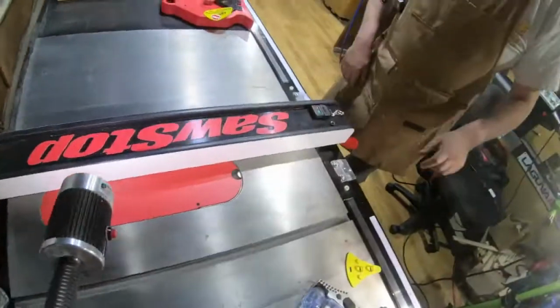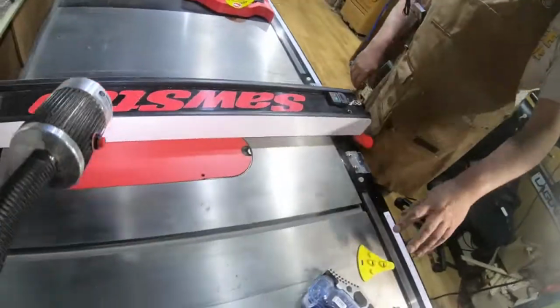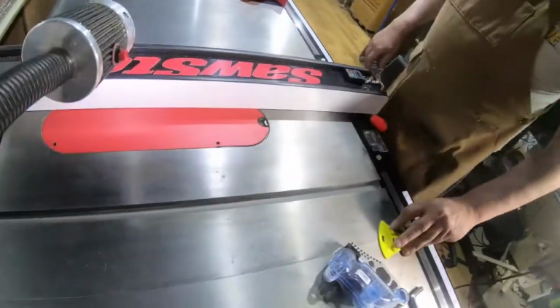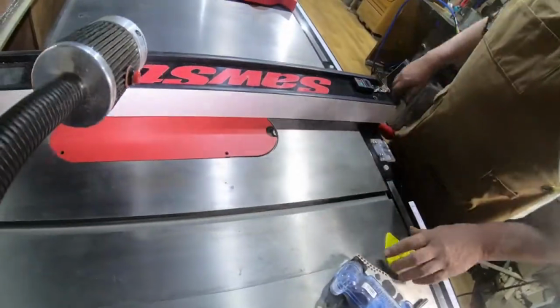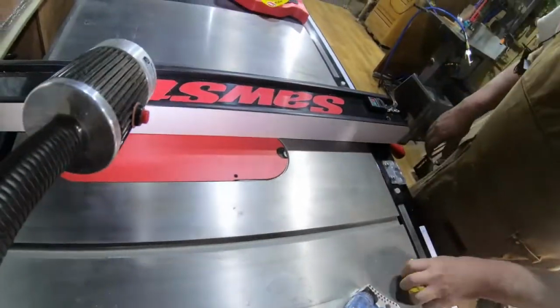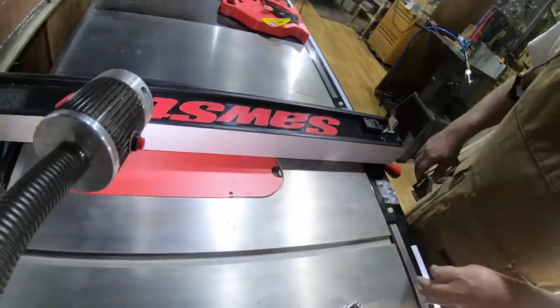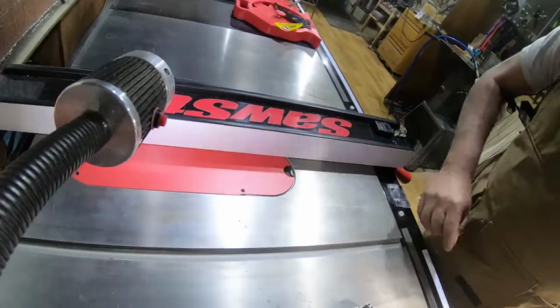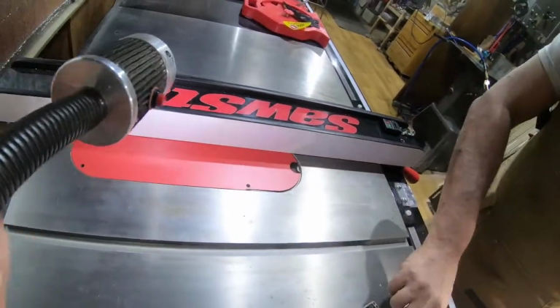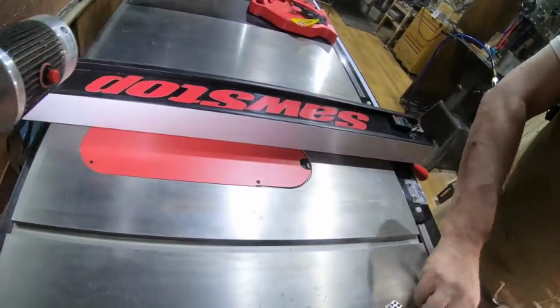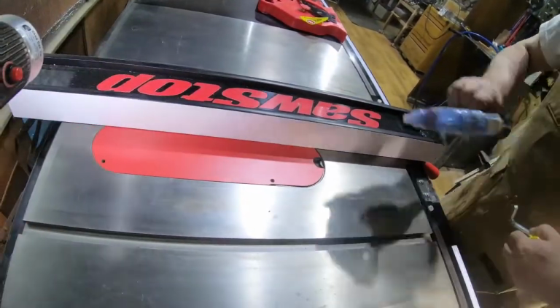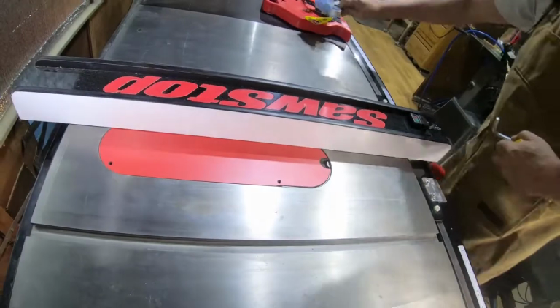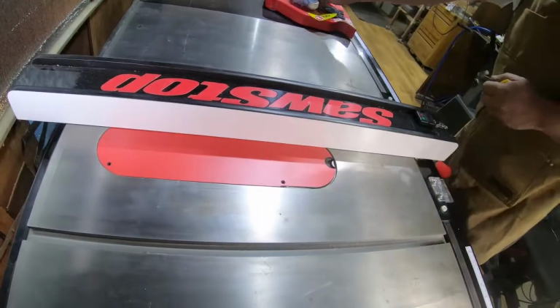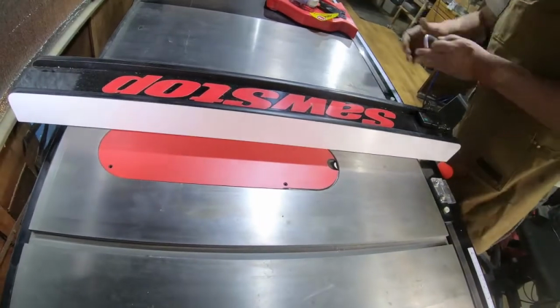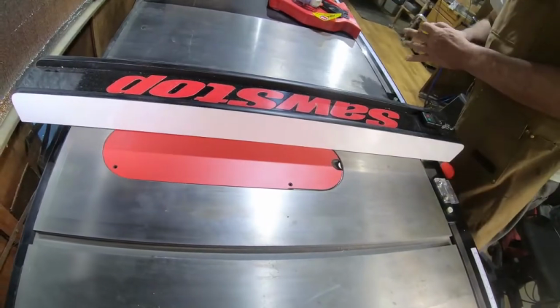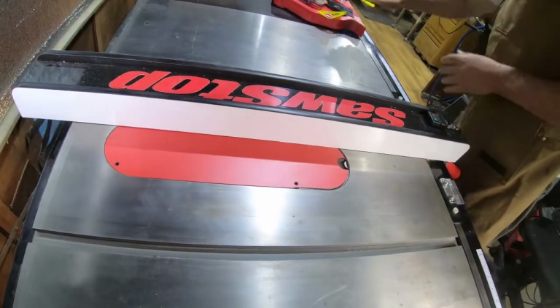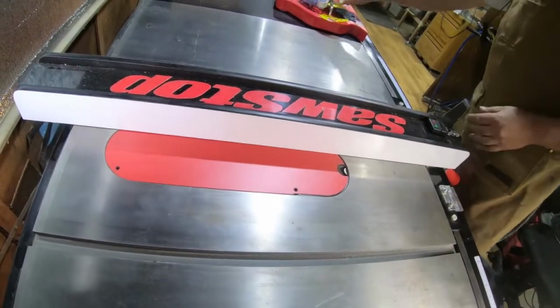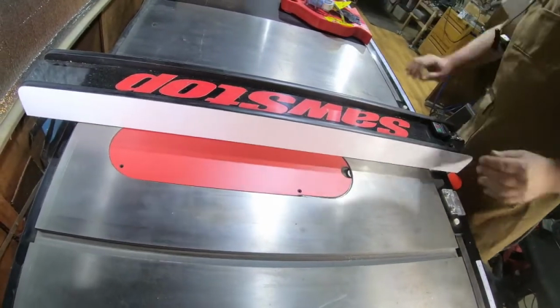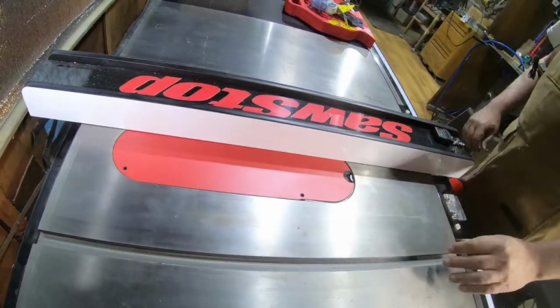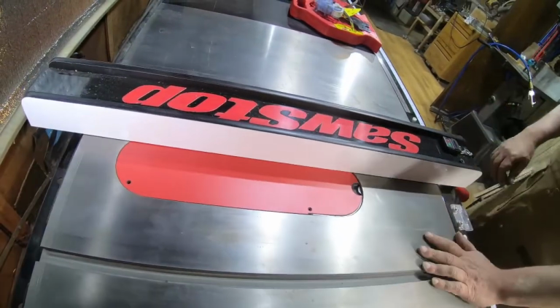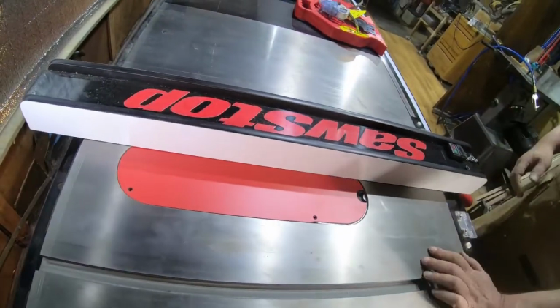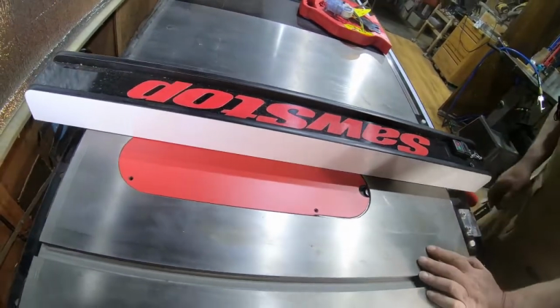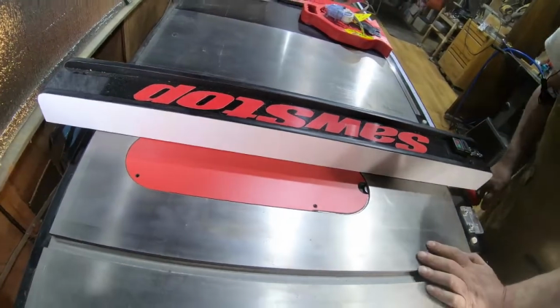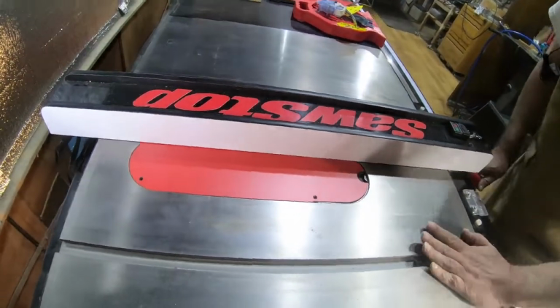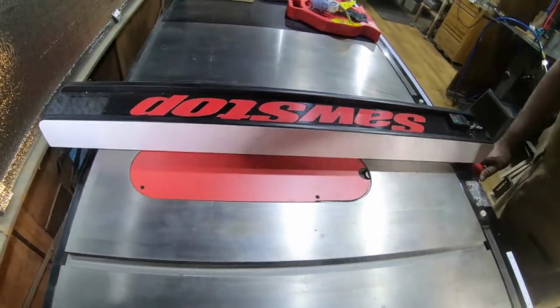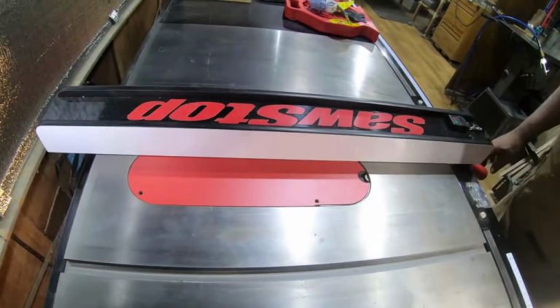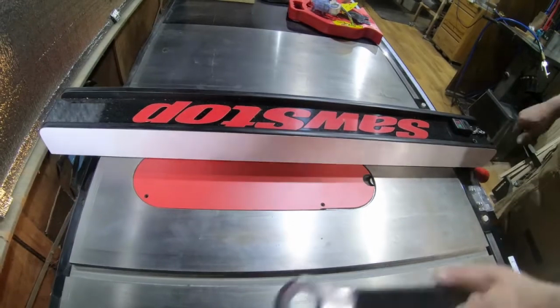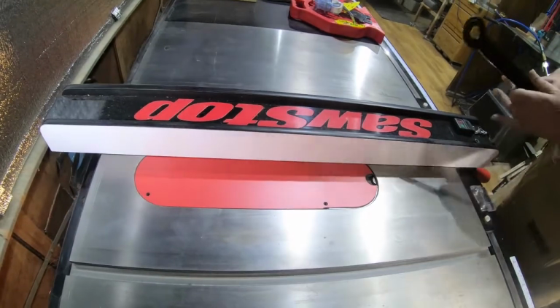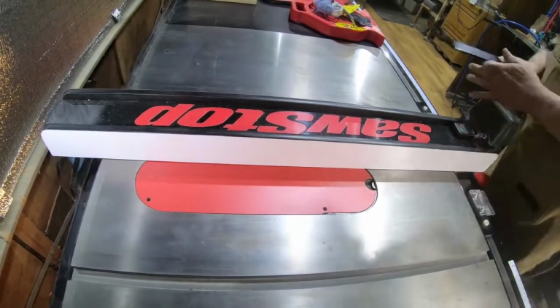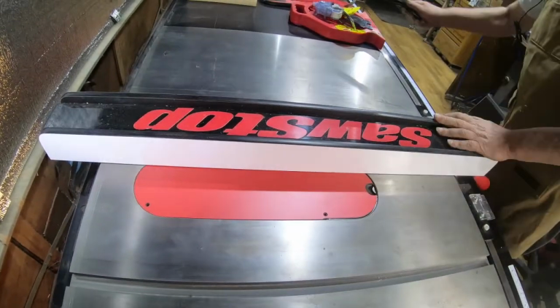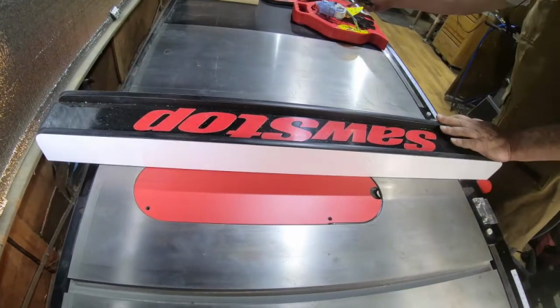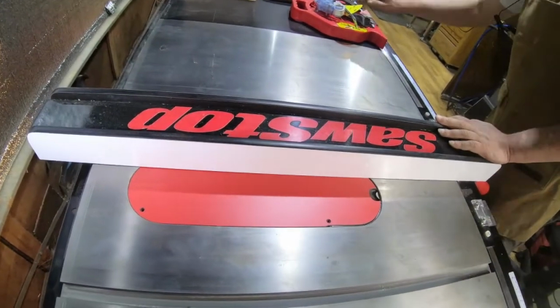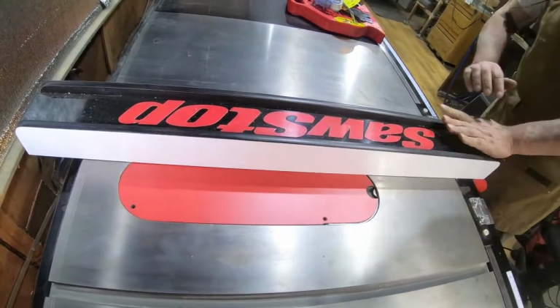We're going to go ahead and make a shallow cut in this — I'm not going to cut all the way through, because I would like to use it as a zero clearance insert at some point.